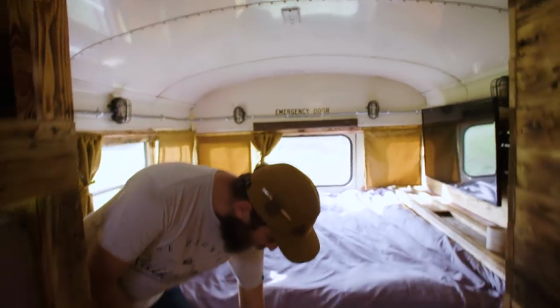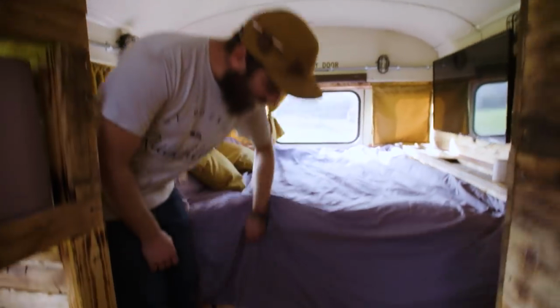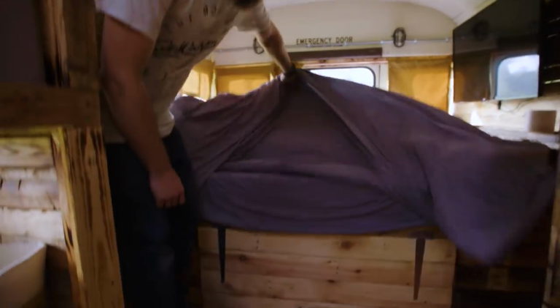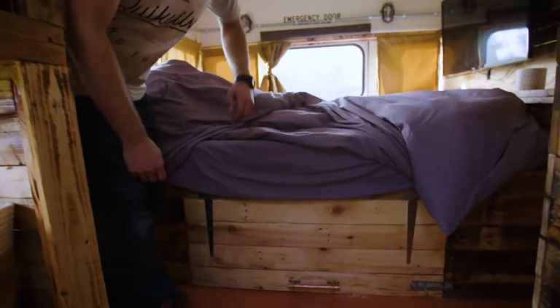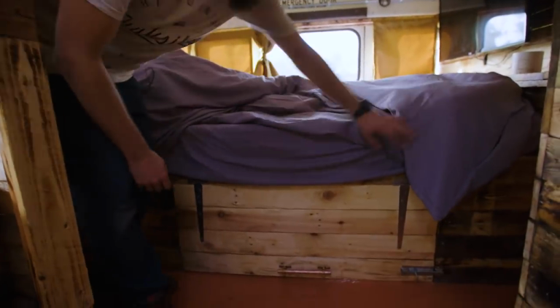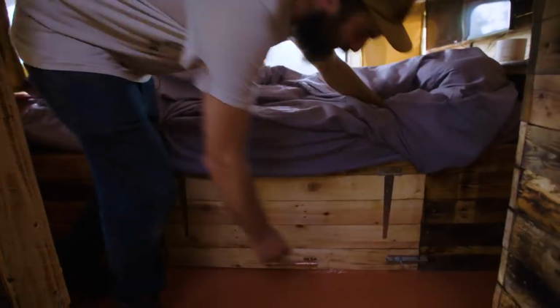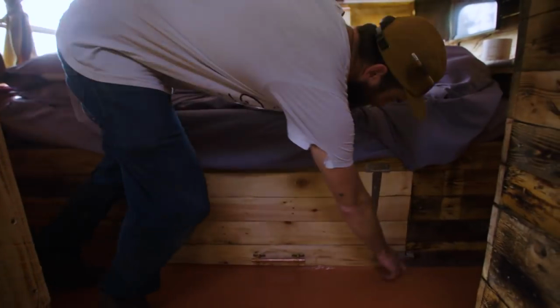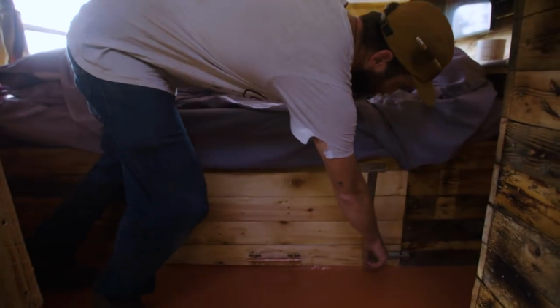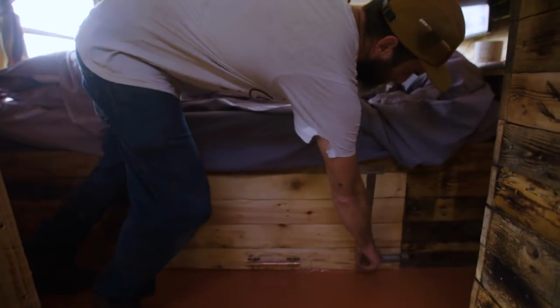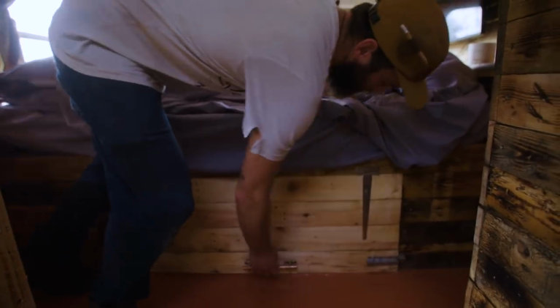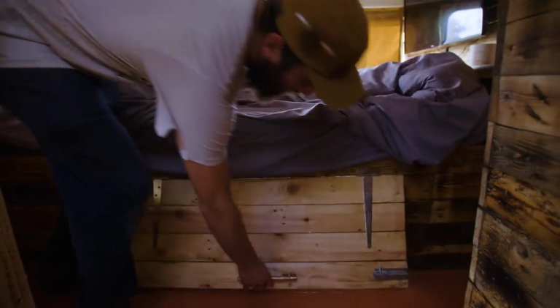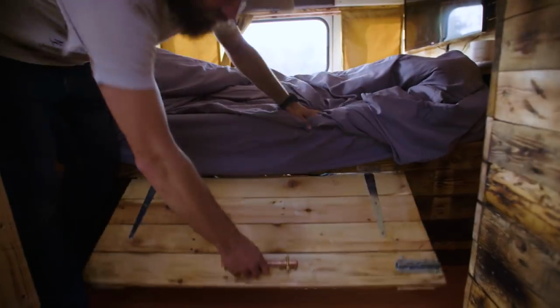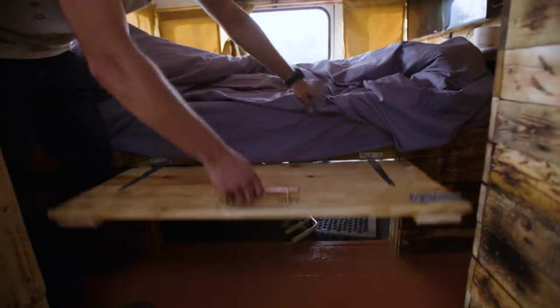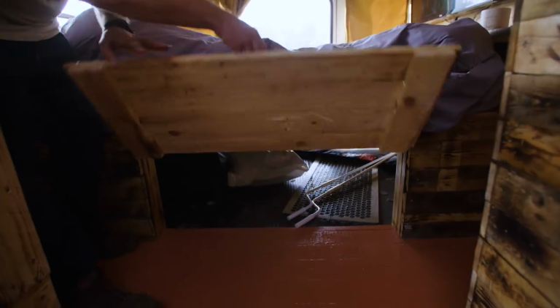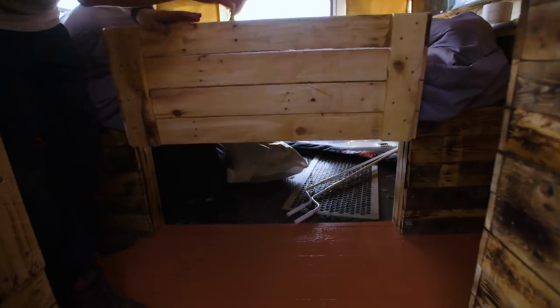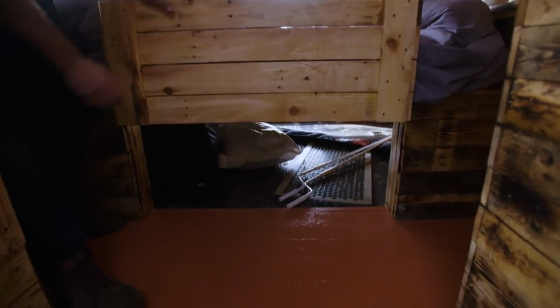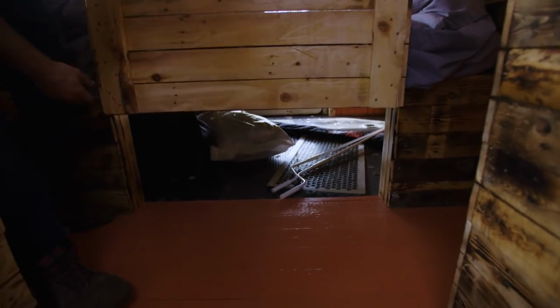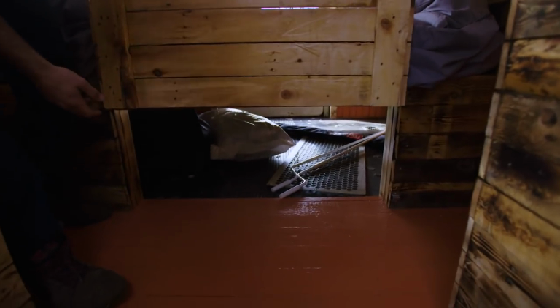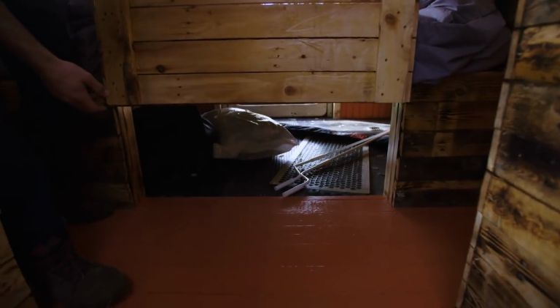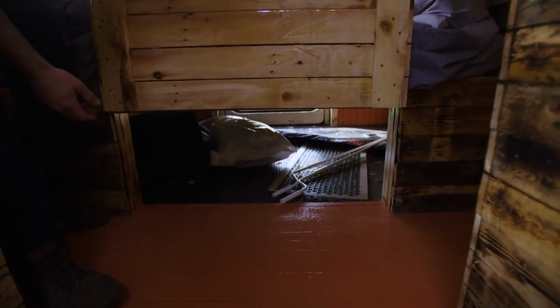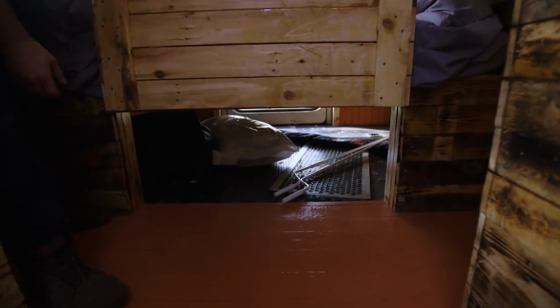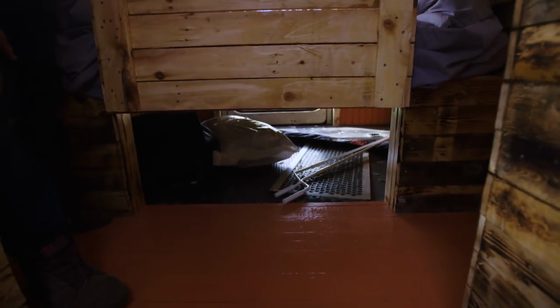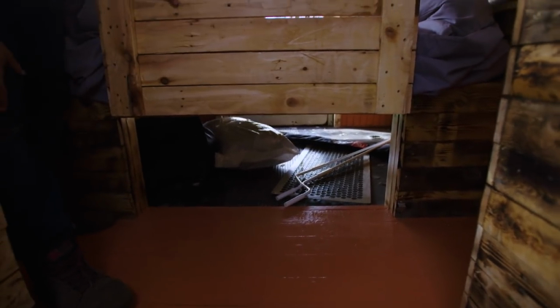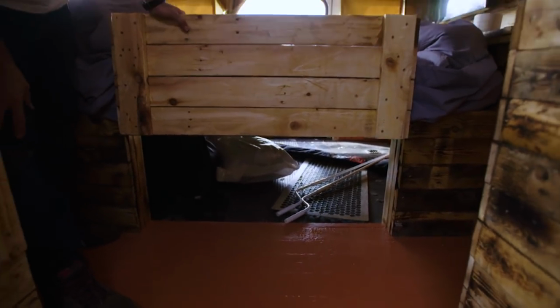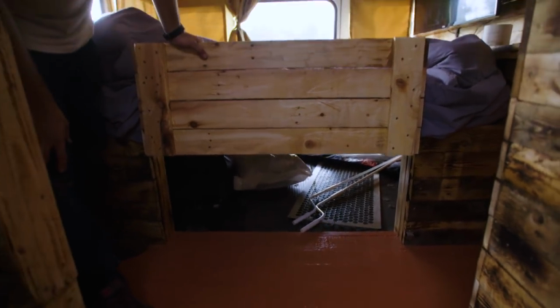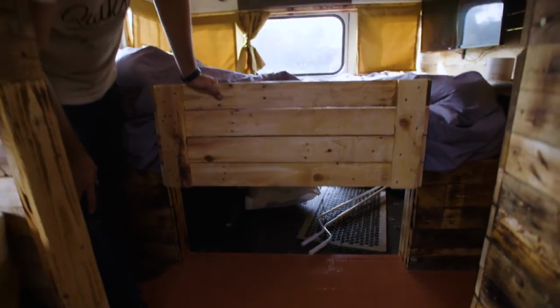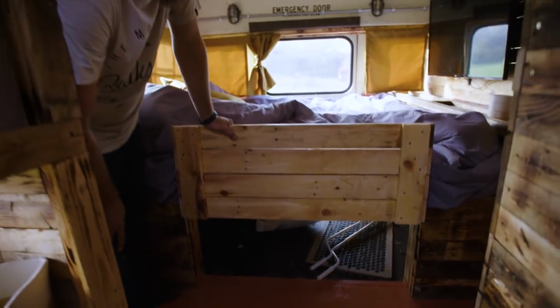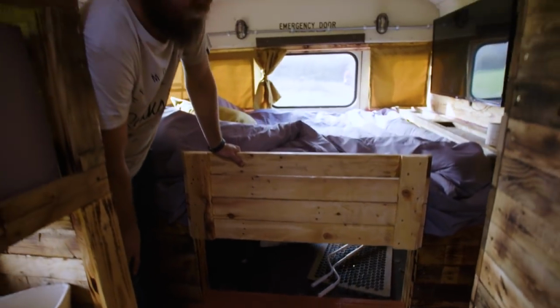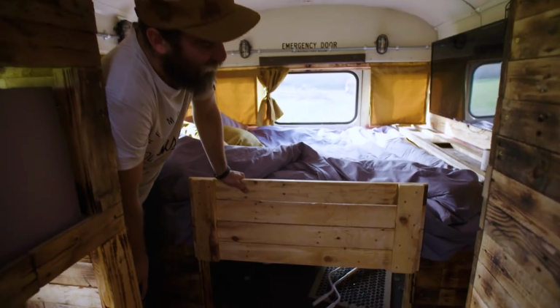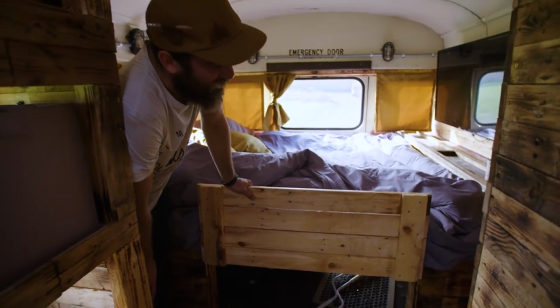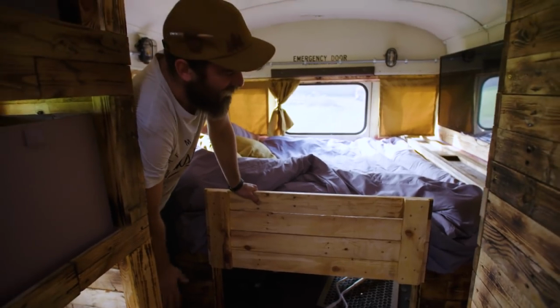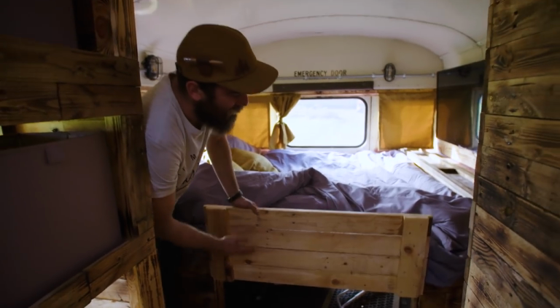Under the bed there's a huge amount of storage. It lifts up and in there I keep my paddle boards, my wetsuits and stuff like that, so when we're on the road it's all tucked away and can't come sliding forward.